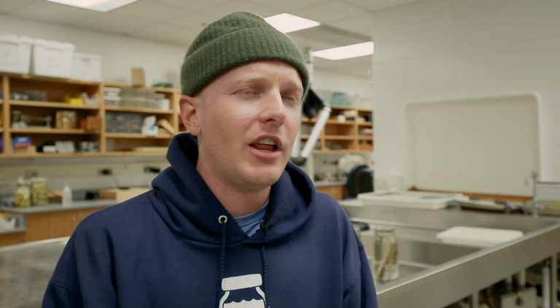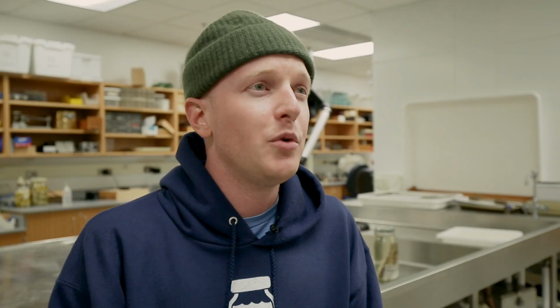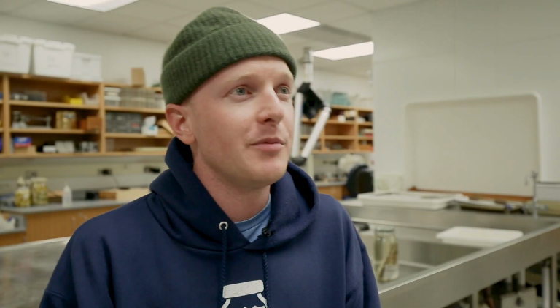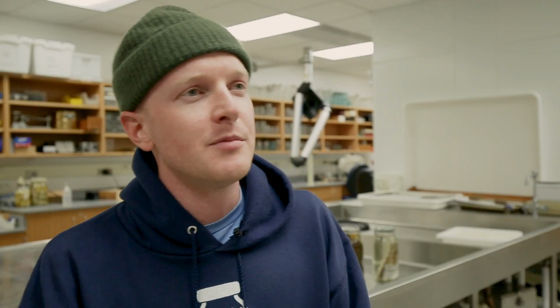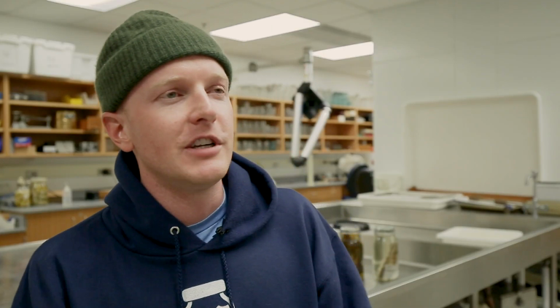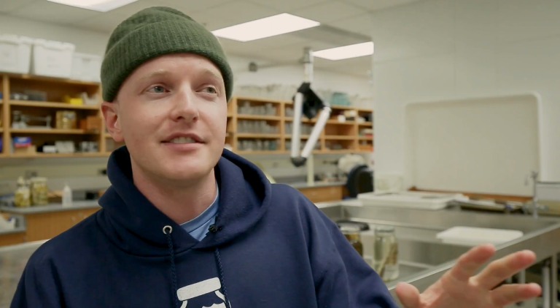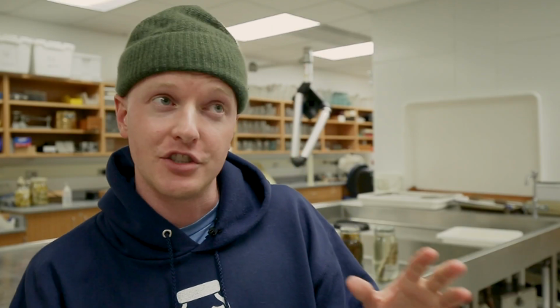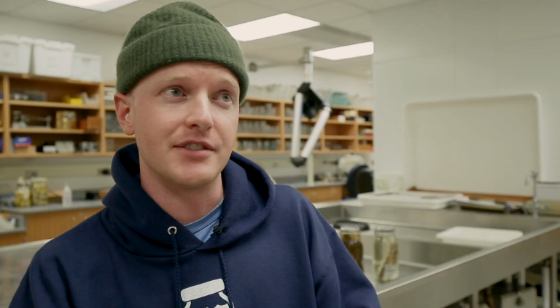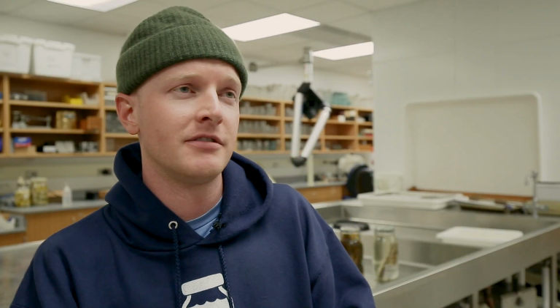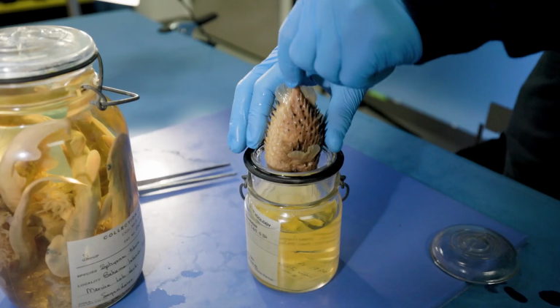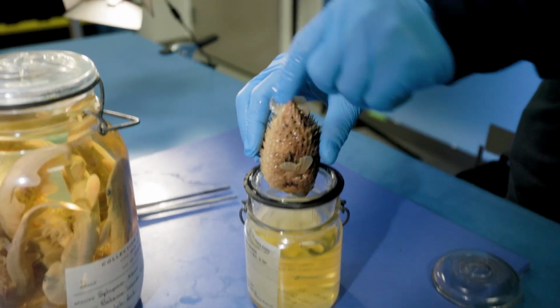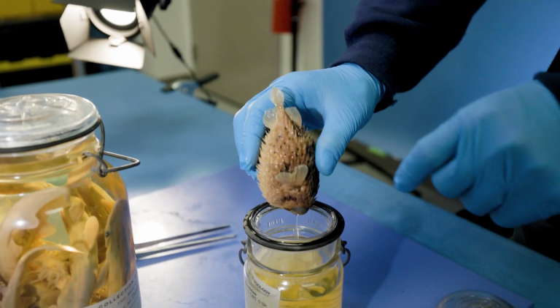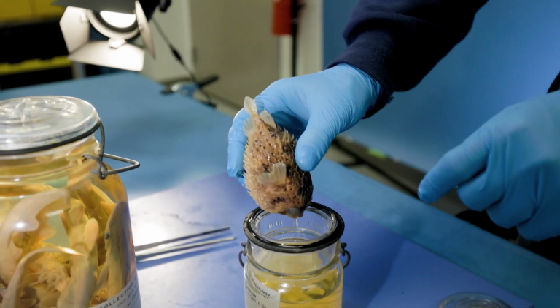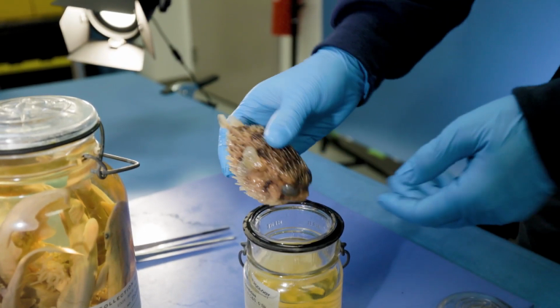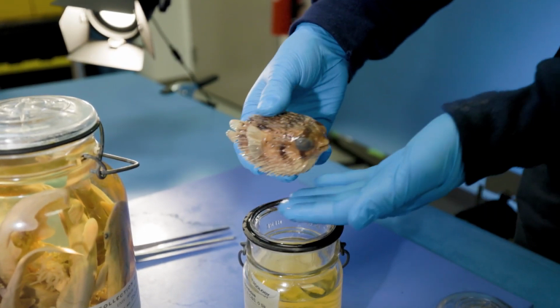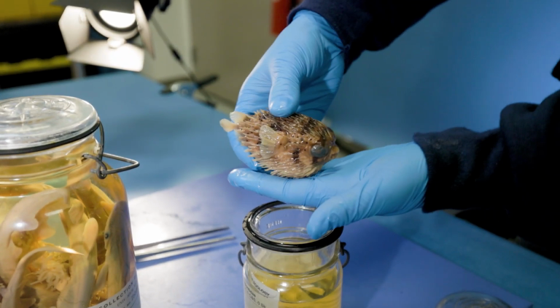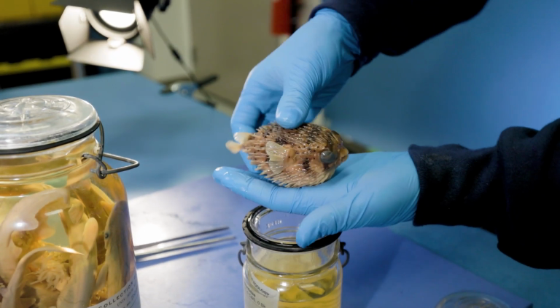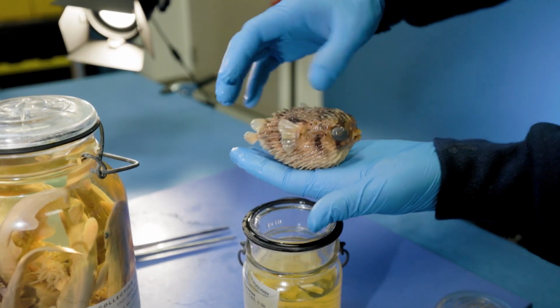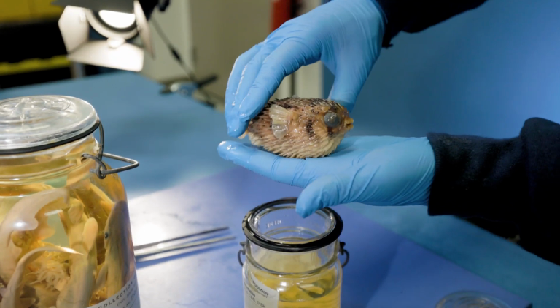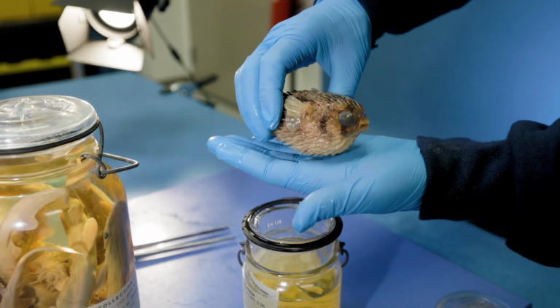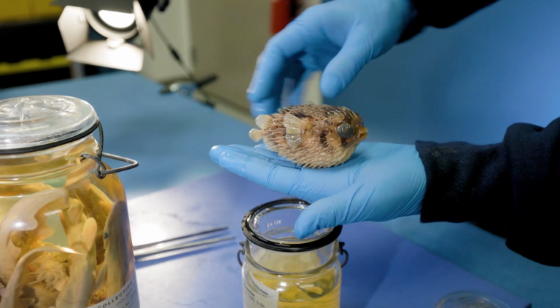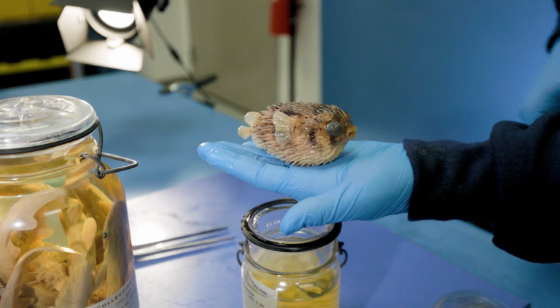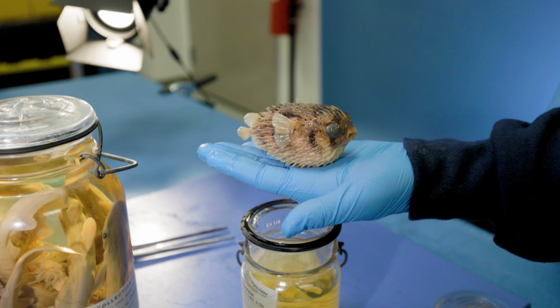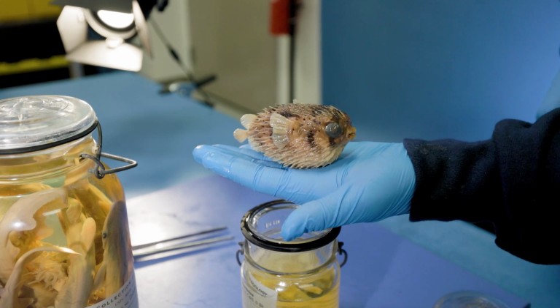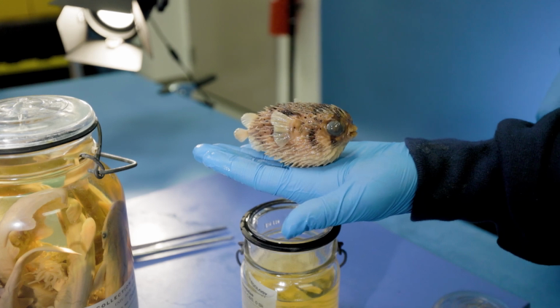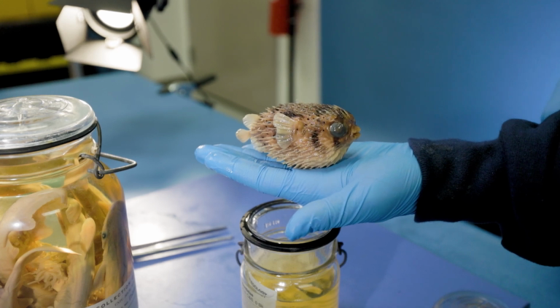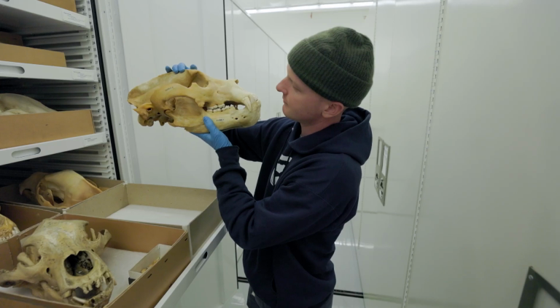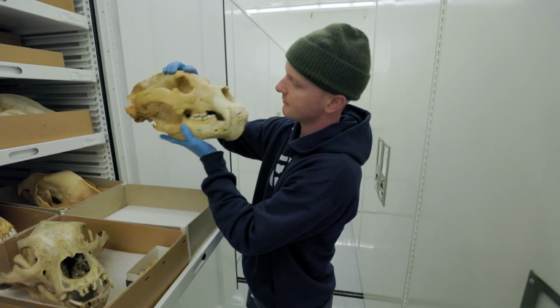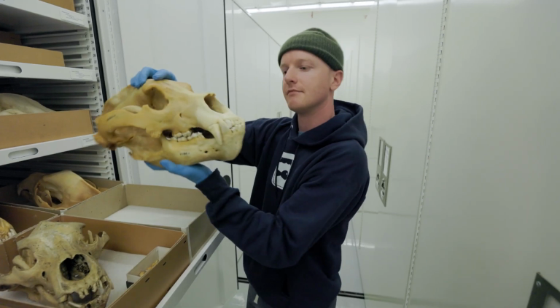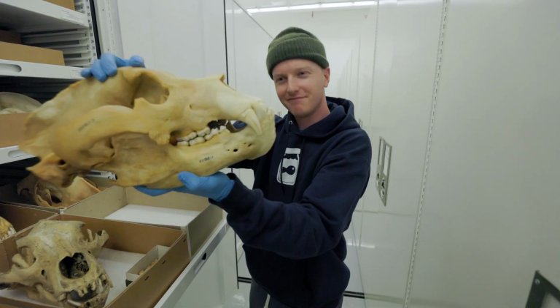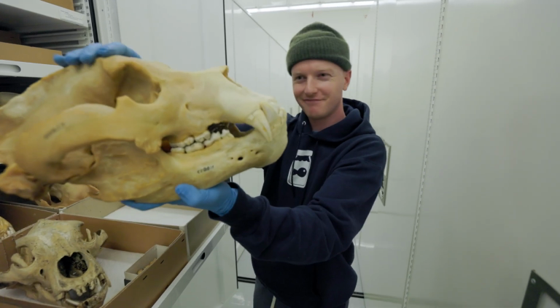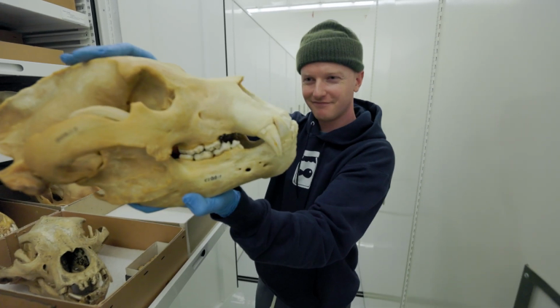A lot of people who work in museums are very hesitant to share this stuff because they're not sure how the public is going to respond to something like a dead fish or a bear skeleton.